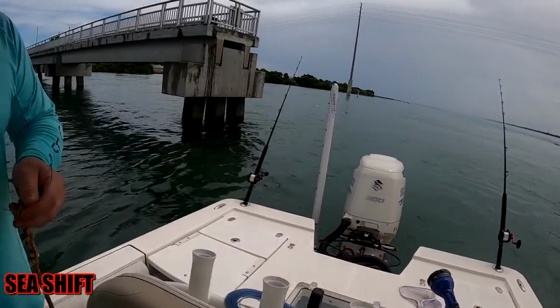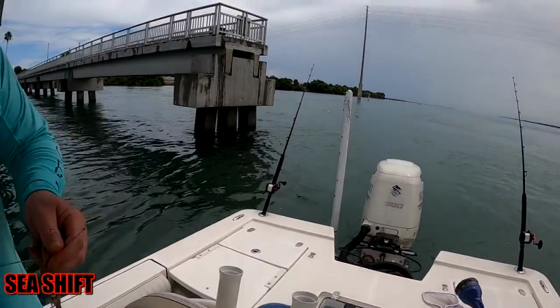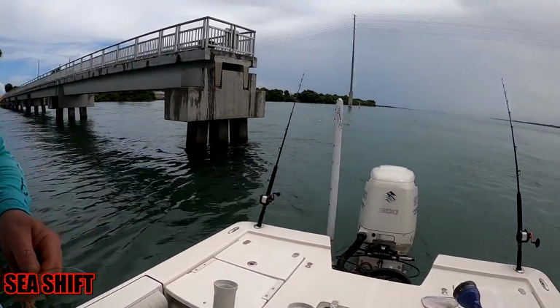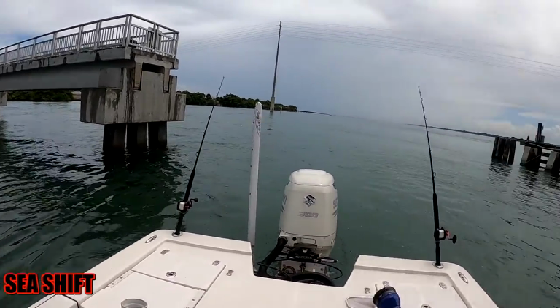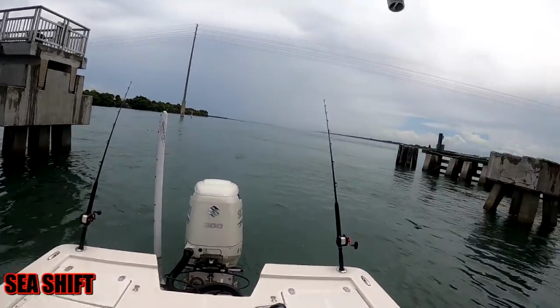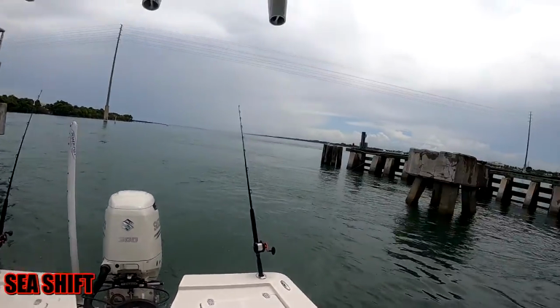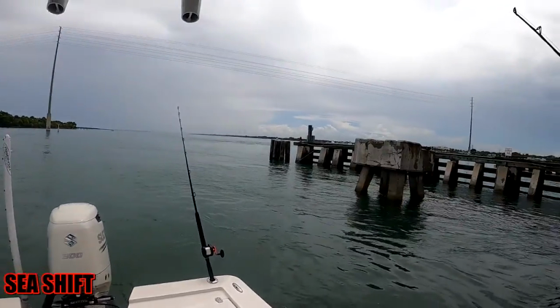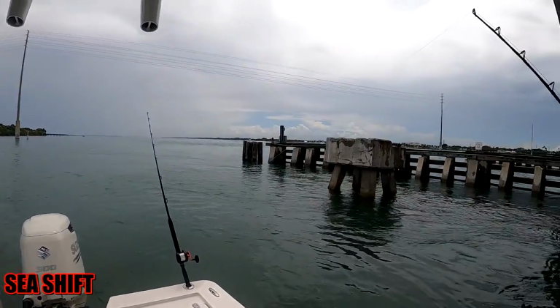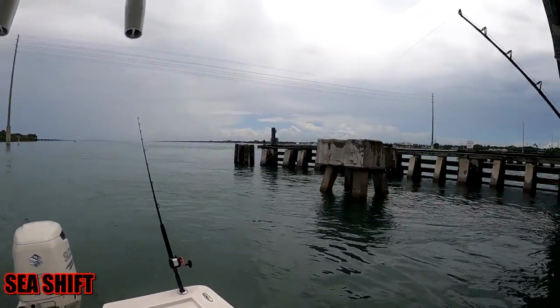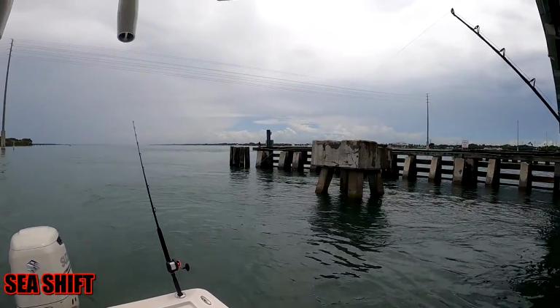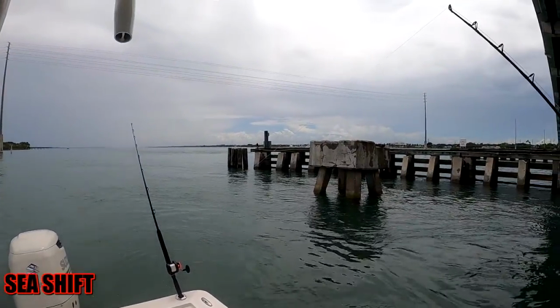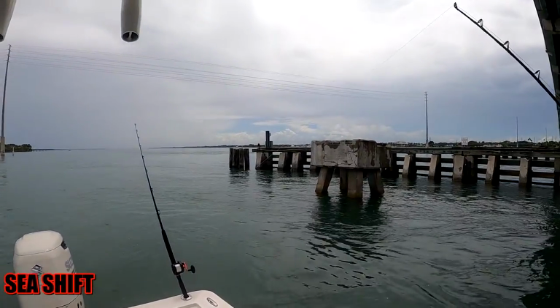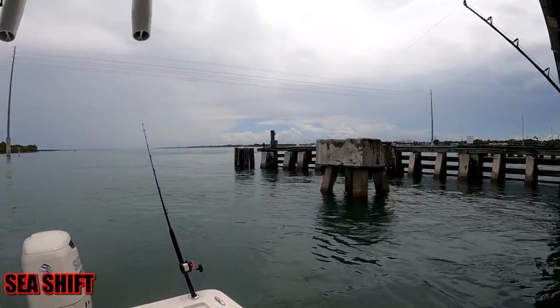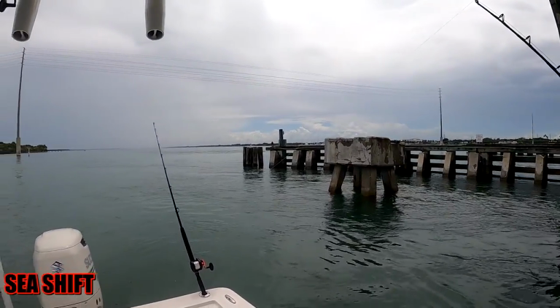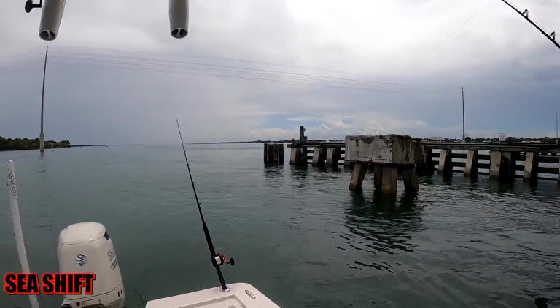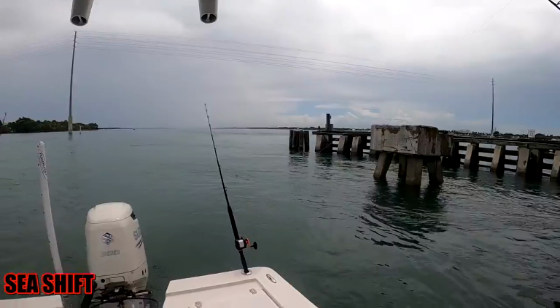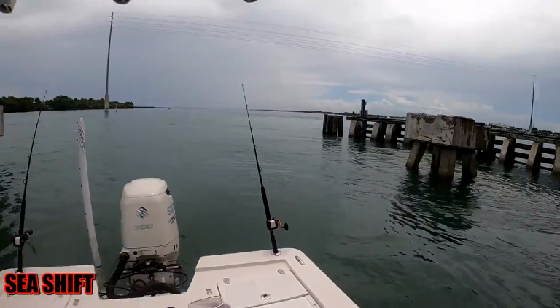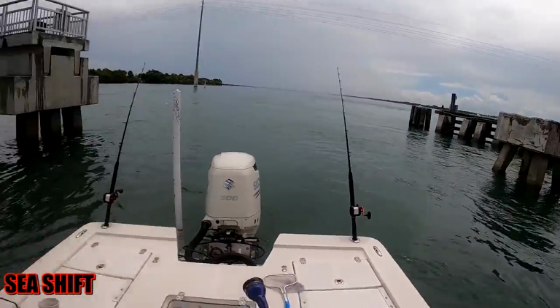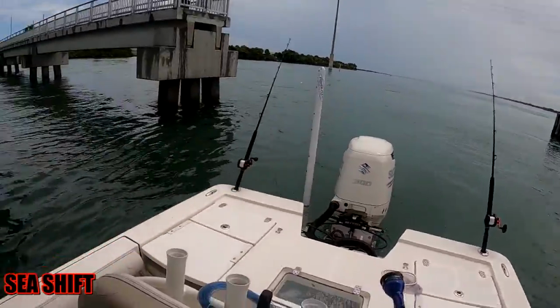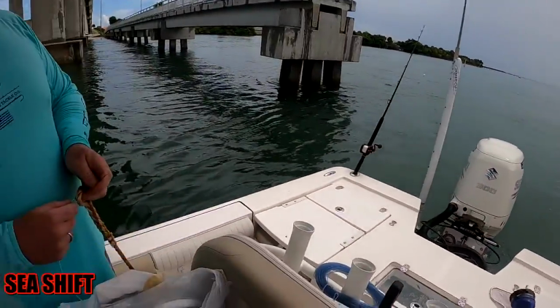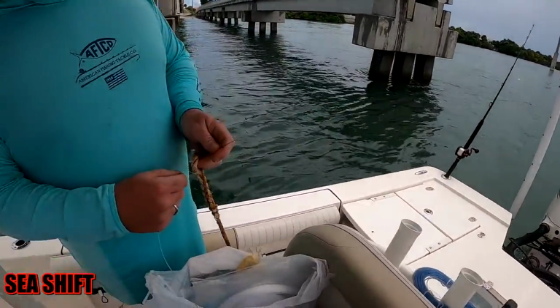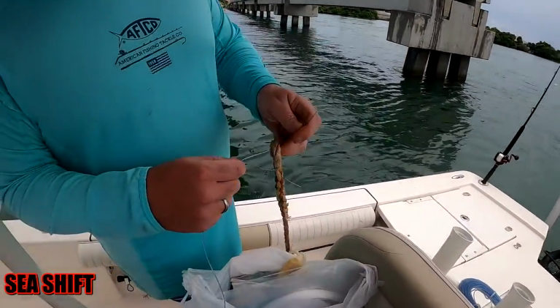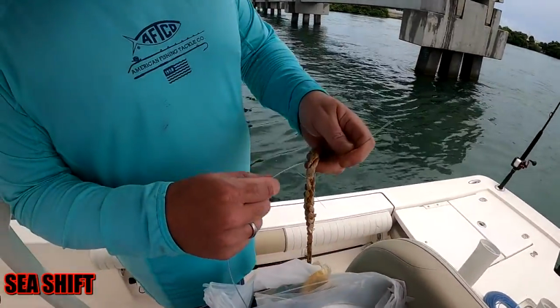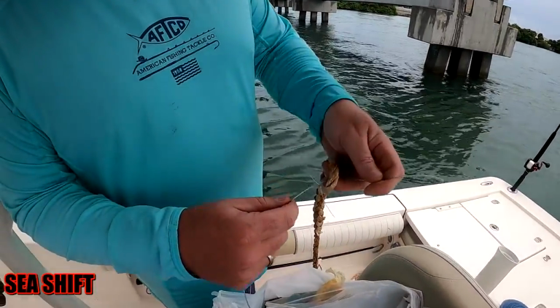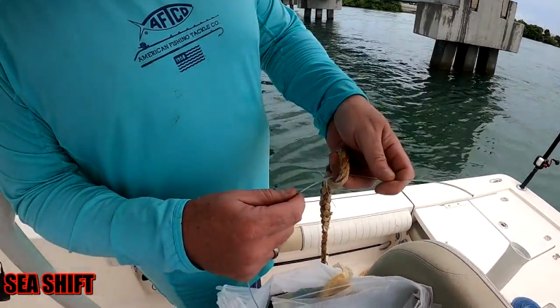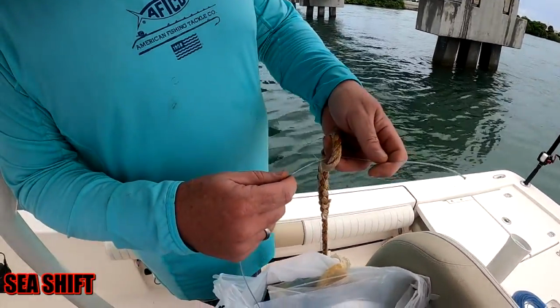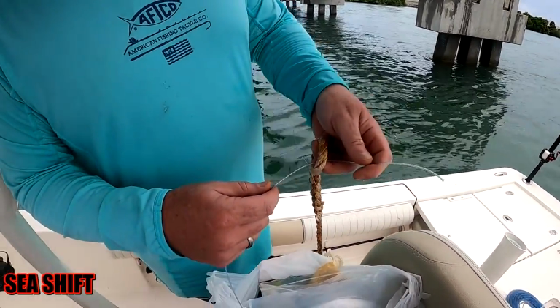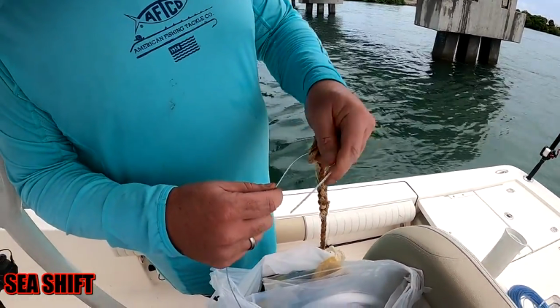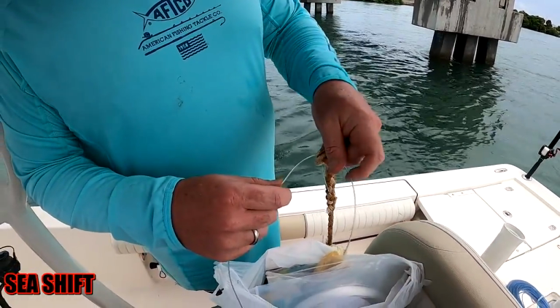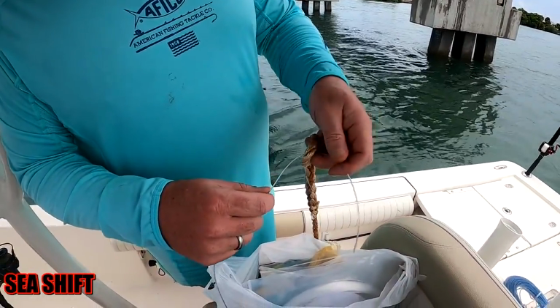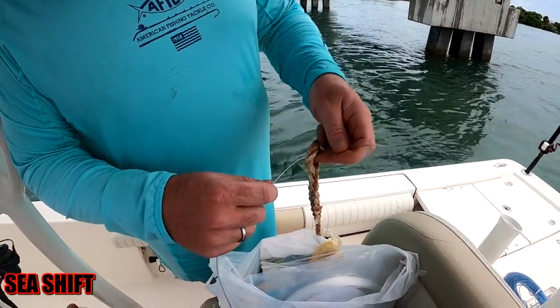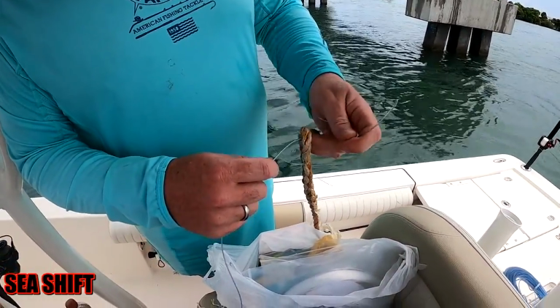While we're out here fishing and not catching much, Matt is going to show us how to rig up a hand line.